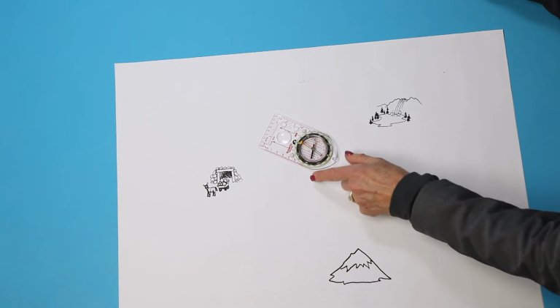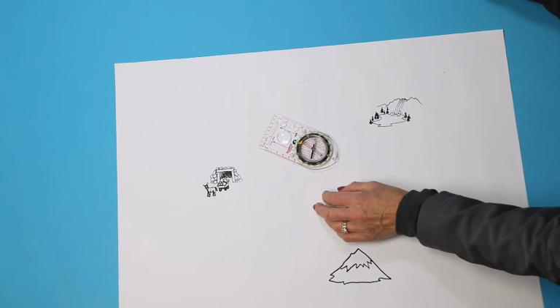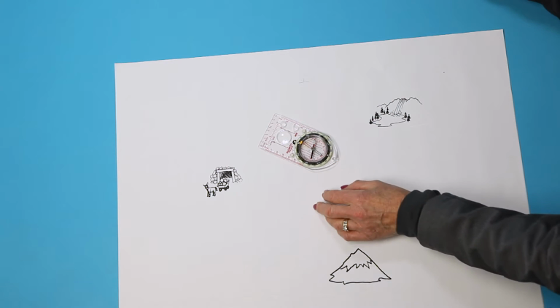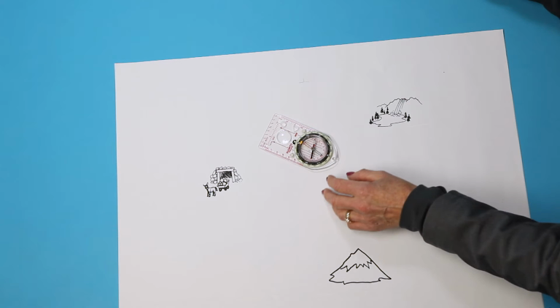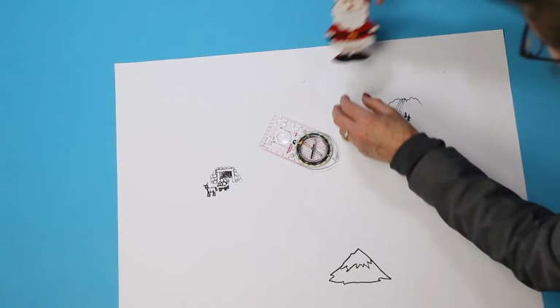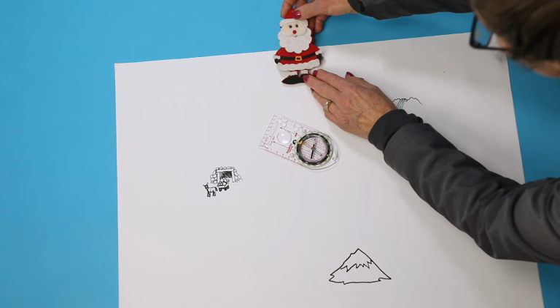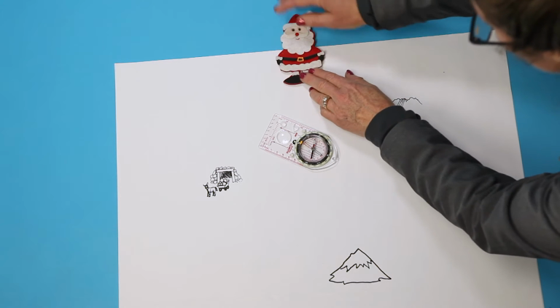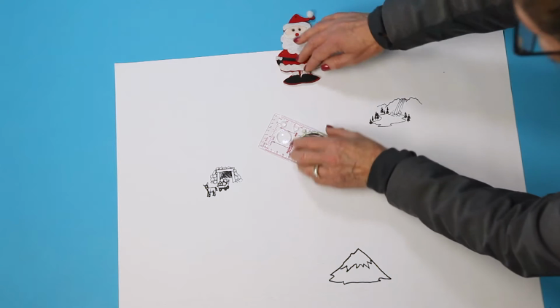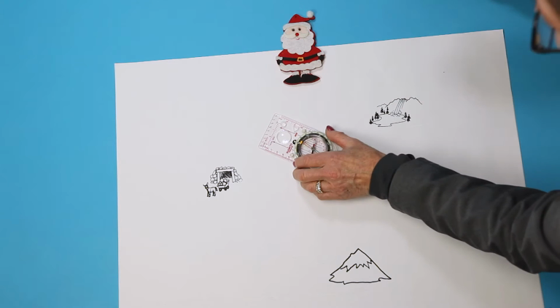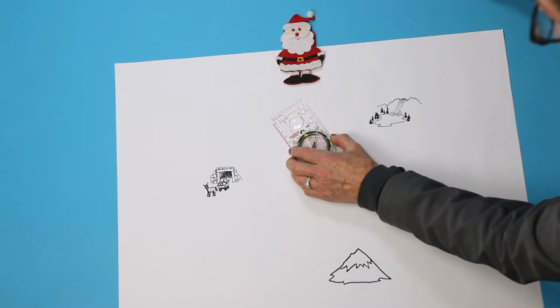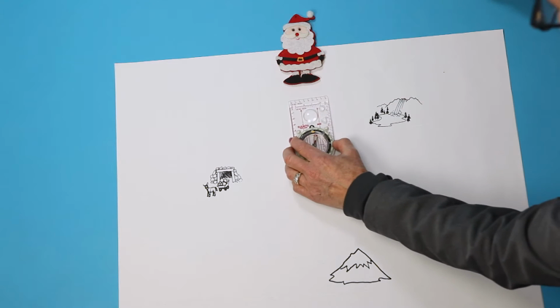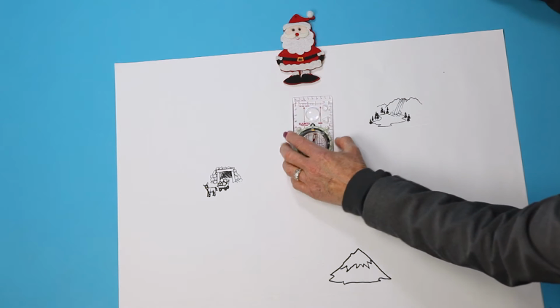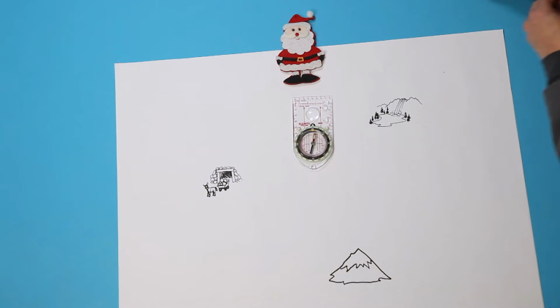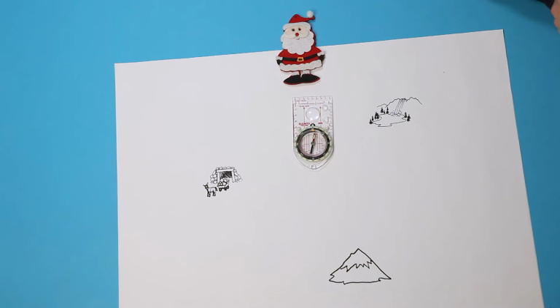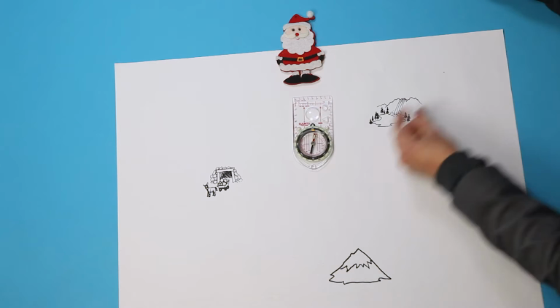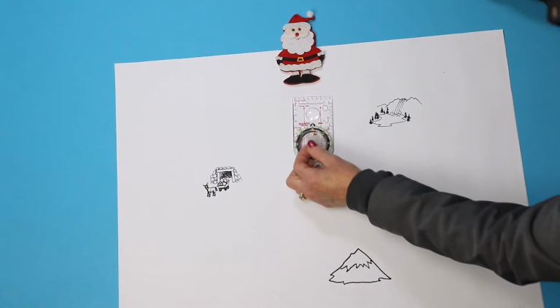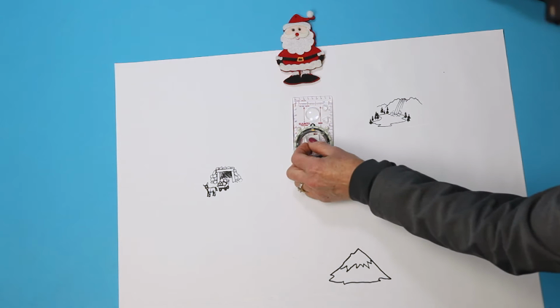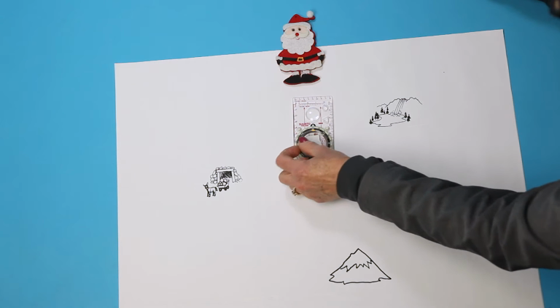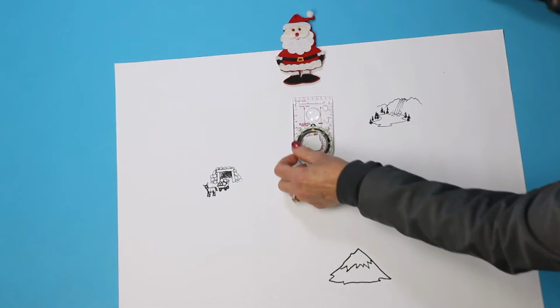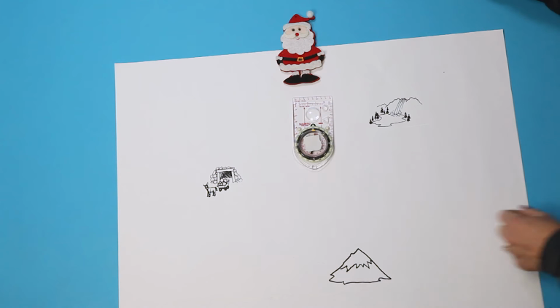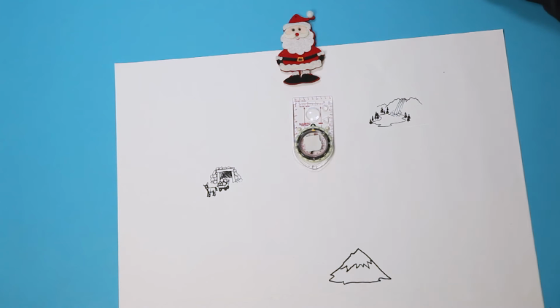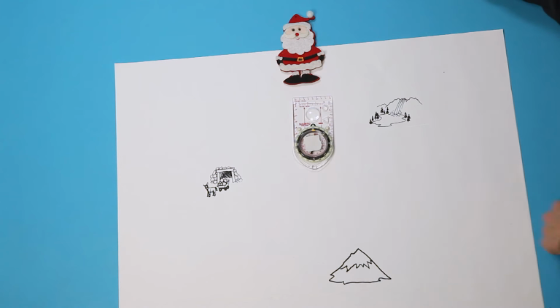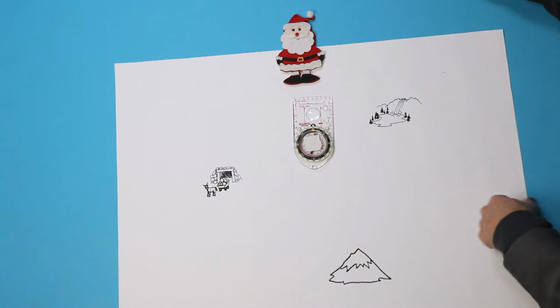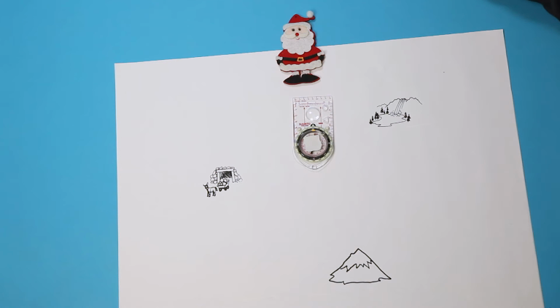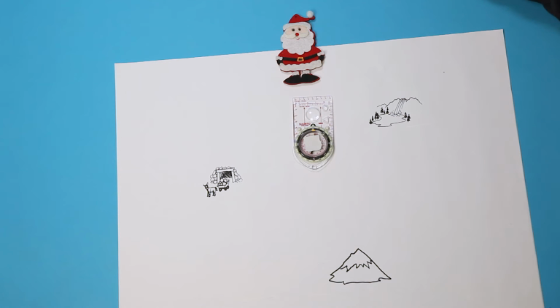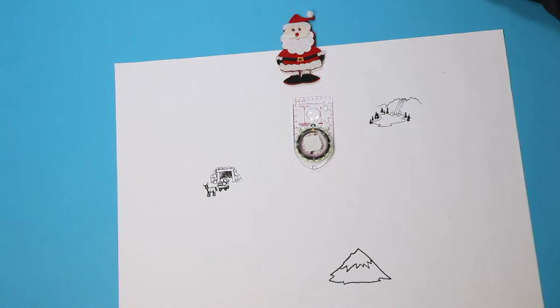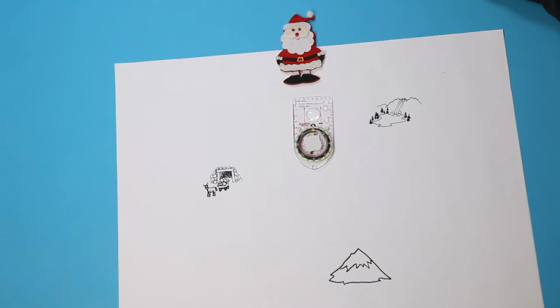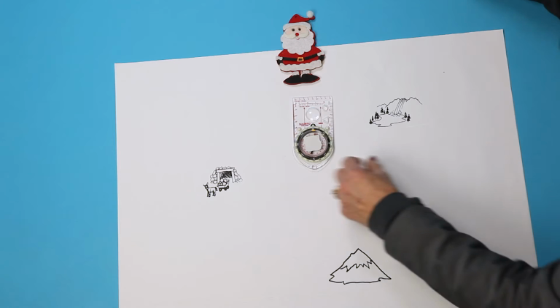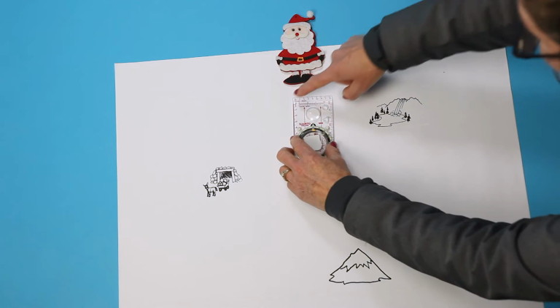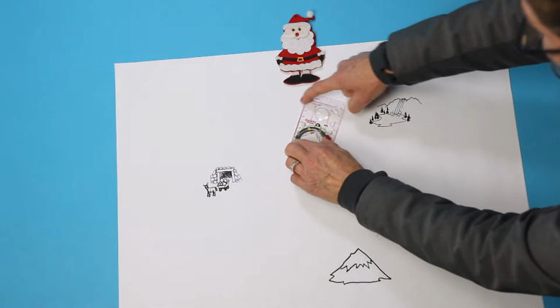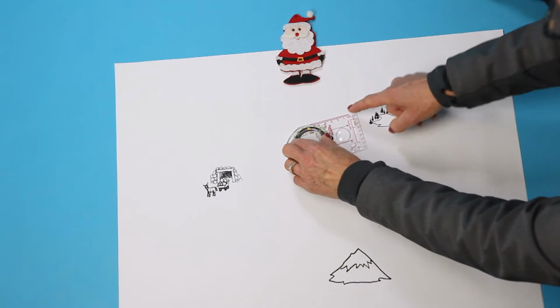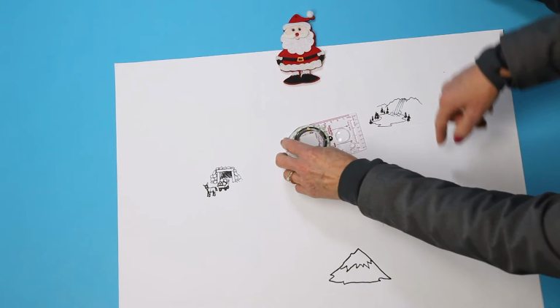You've learned how to point your compass to north. Let's ignore the magnetic needle and orienting arrow for now — in fact, I'm going to put a sticky over them. You can also use a compass as a protractor, a tool used to measure an angle.